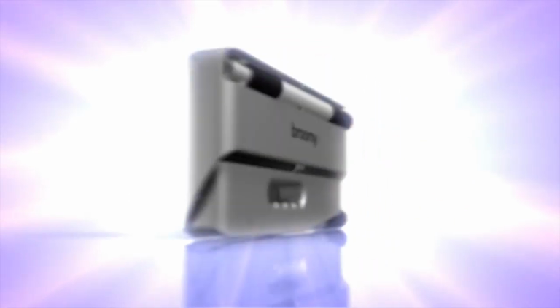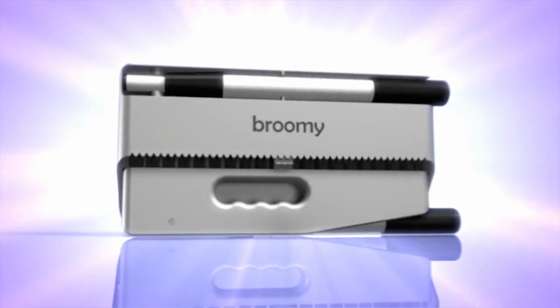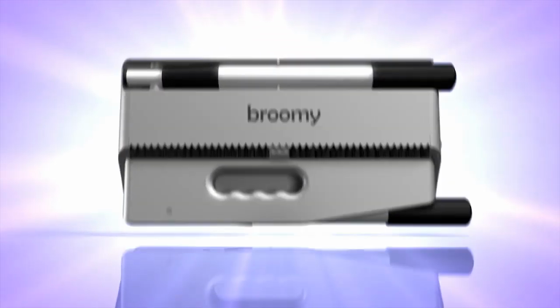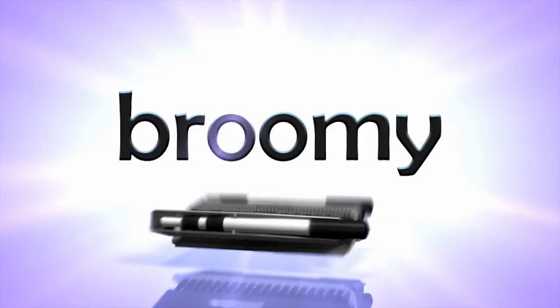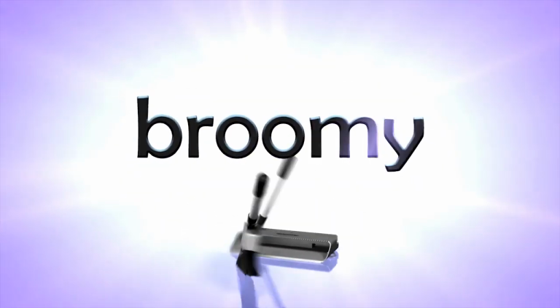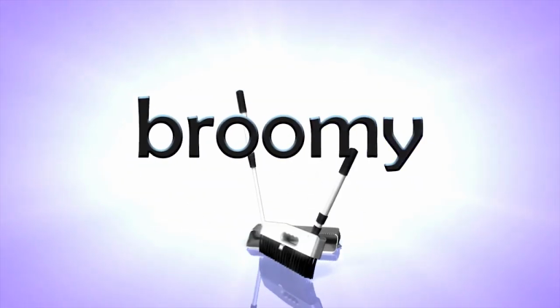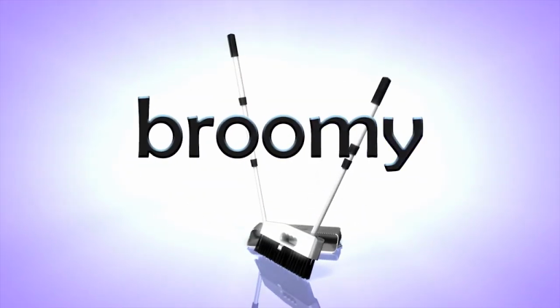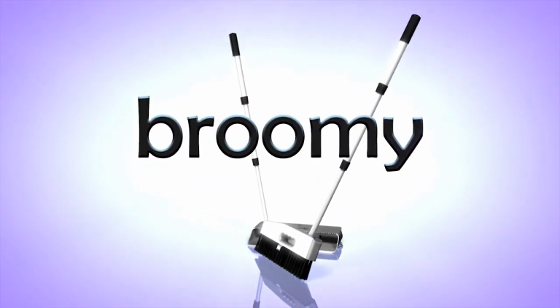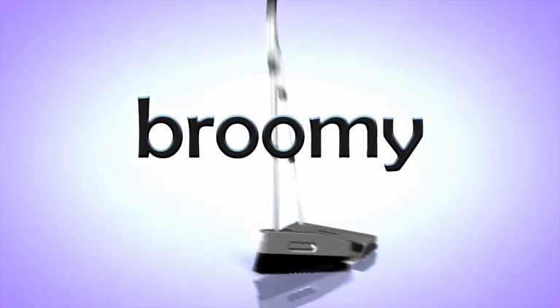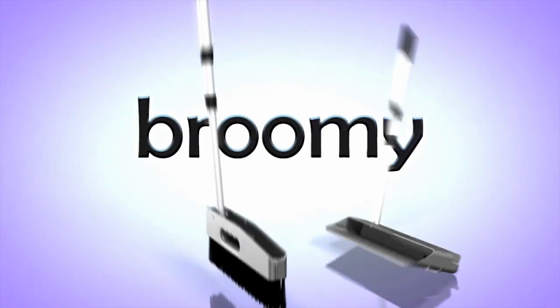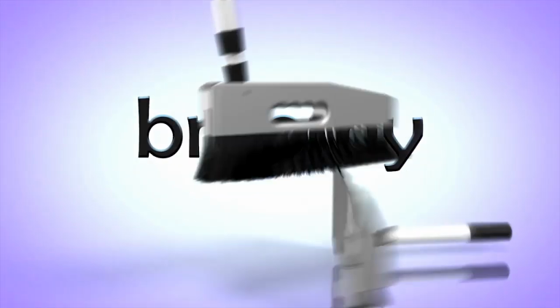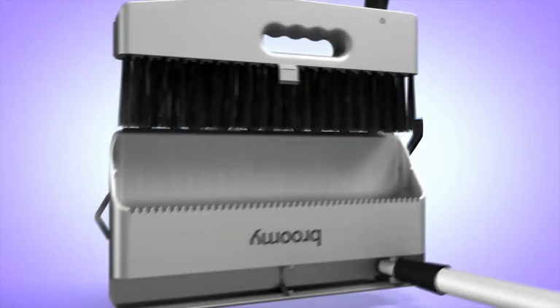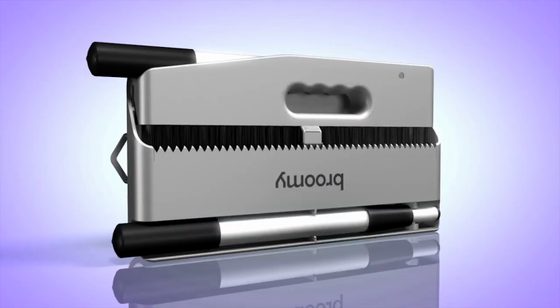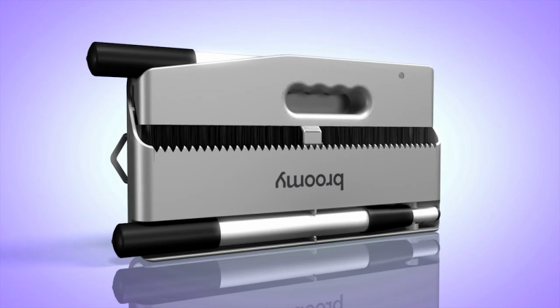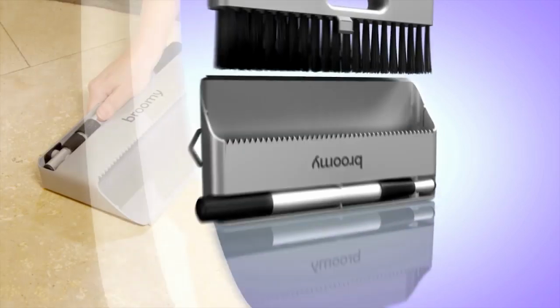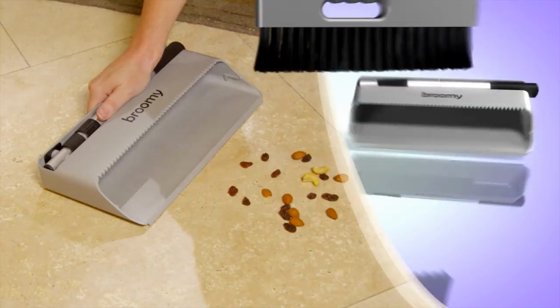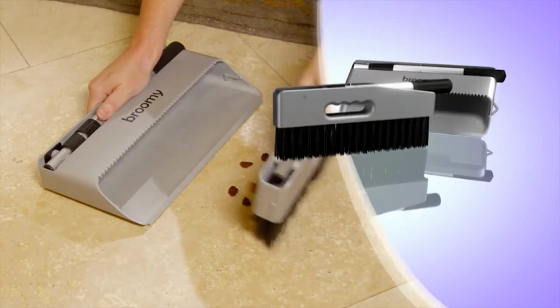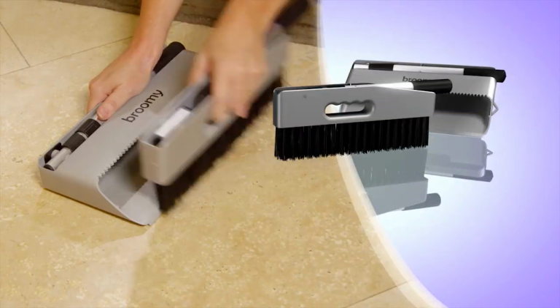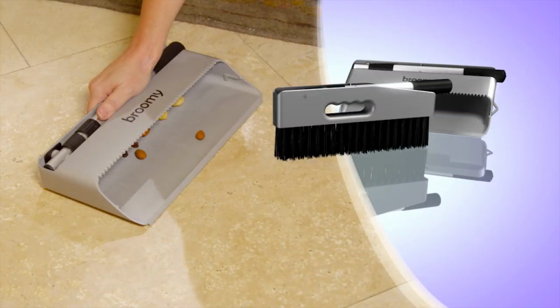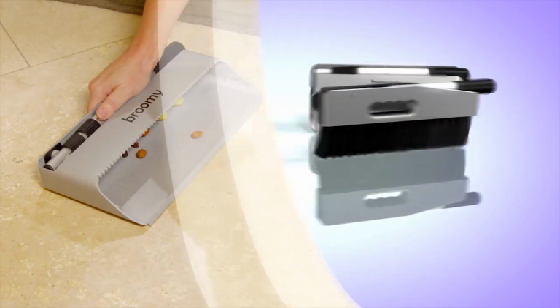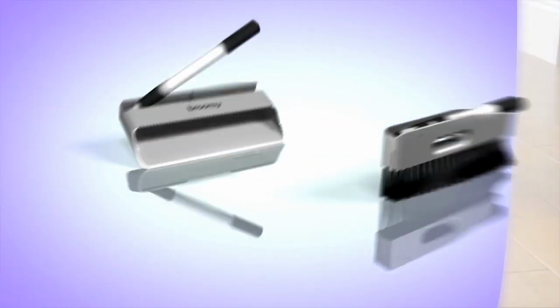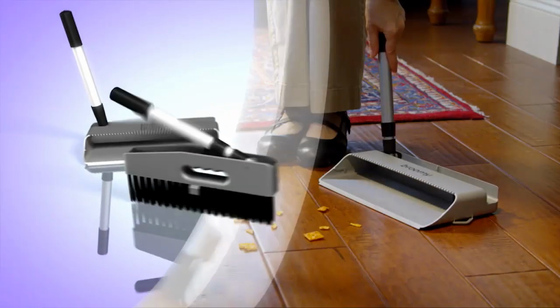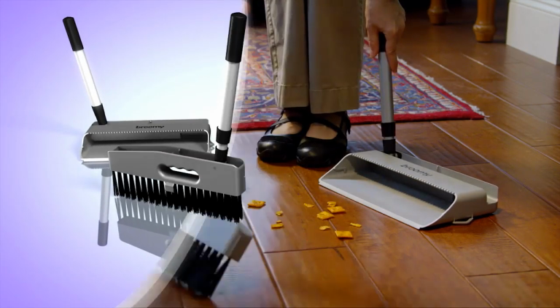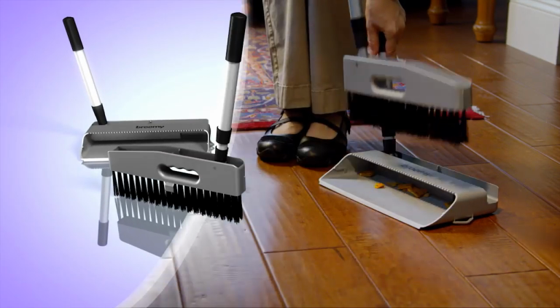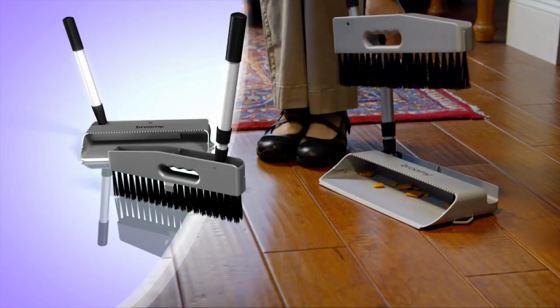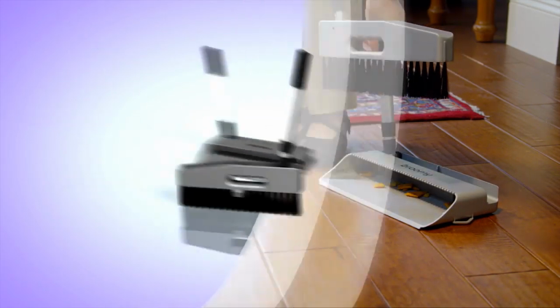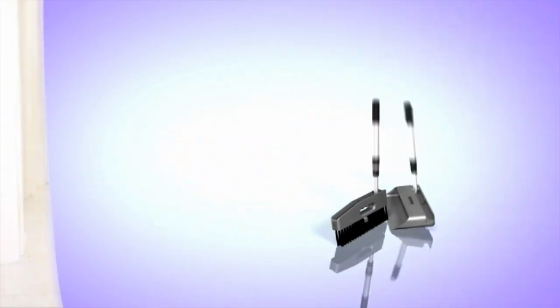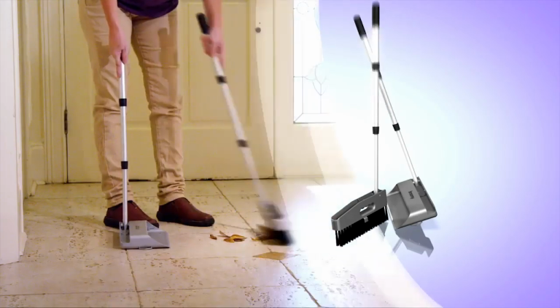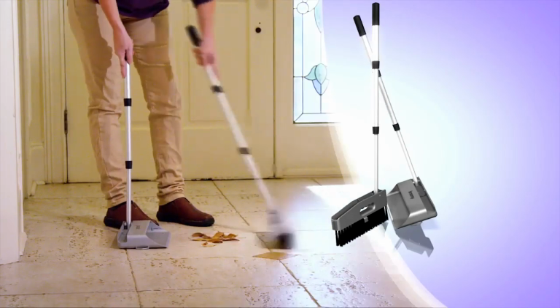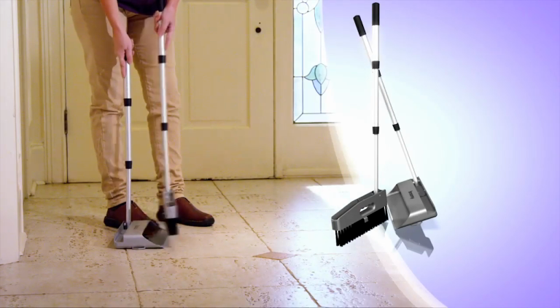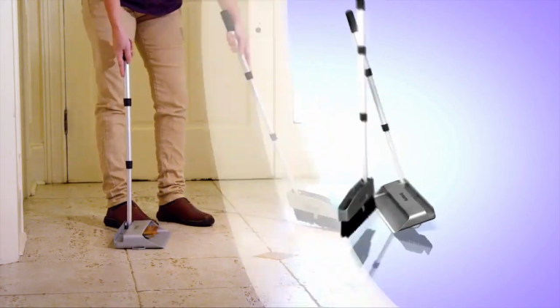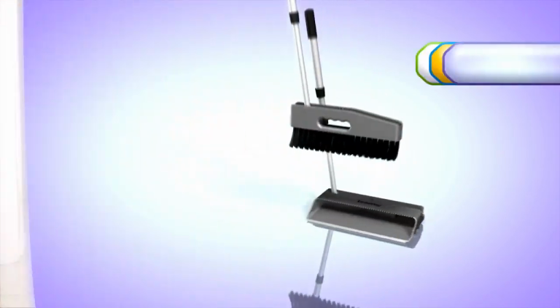Introducing Brooming — the transformable broom and dustpan, the handheld brush set, short handle cleaning set, and full size stand up all in one.